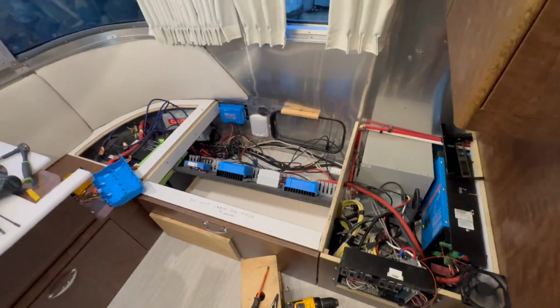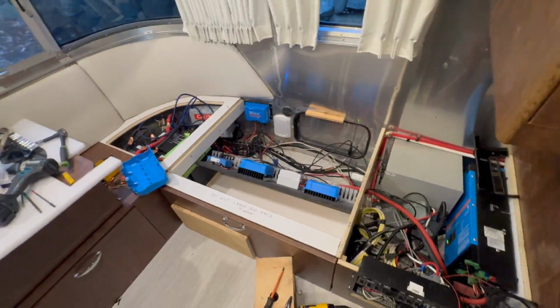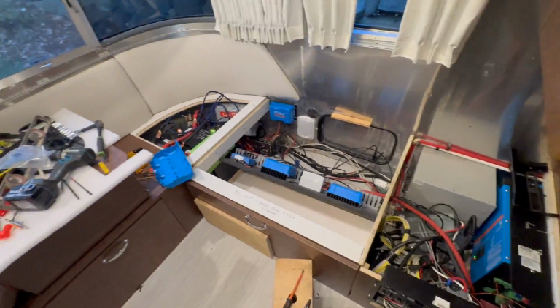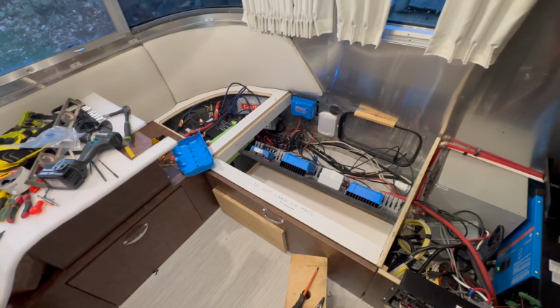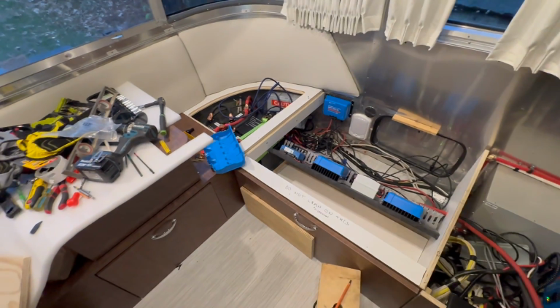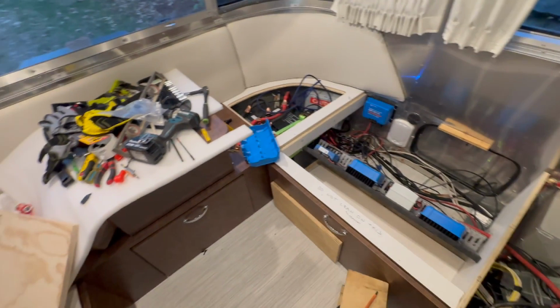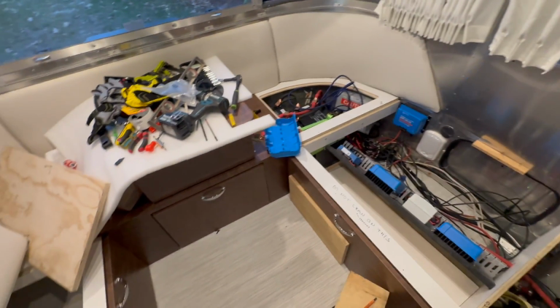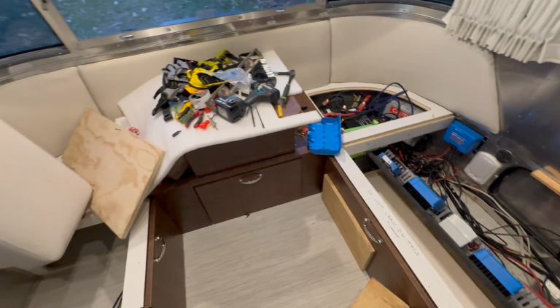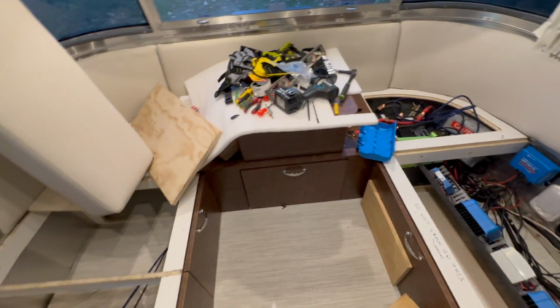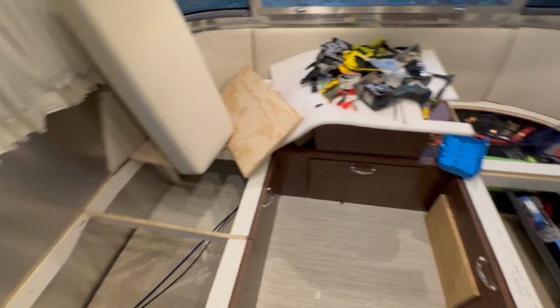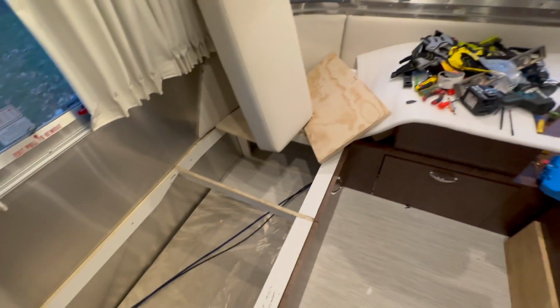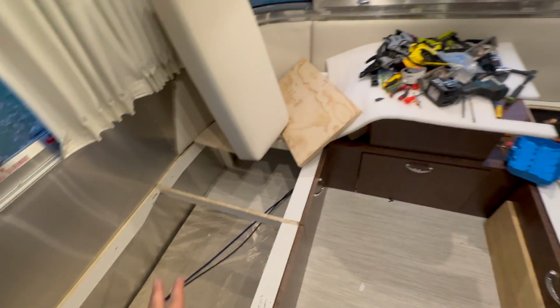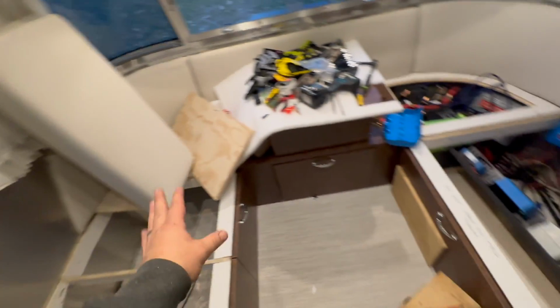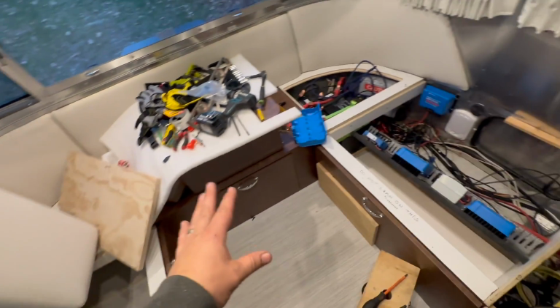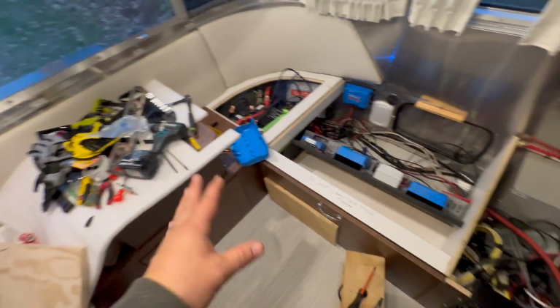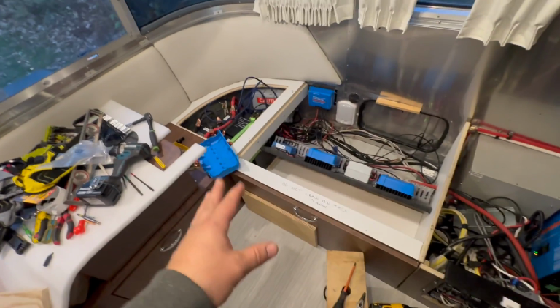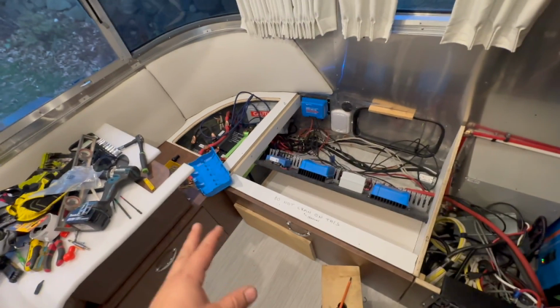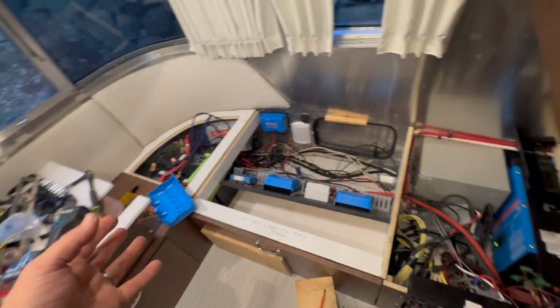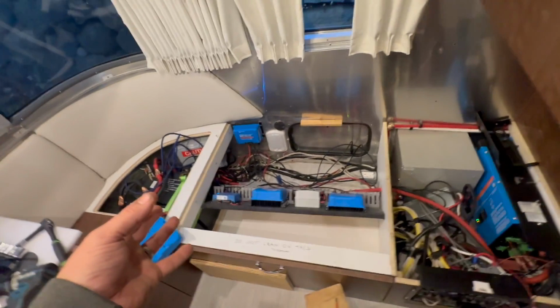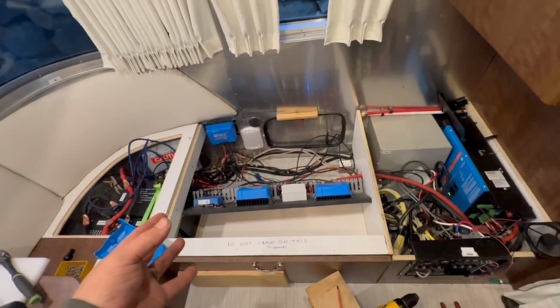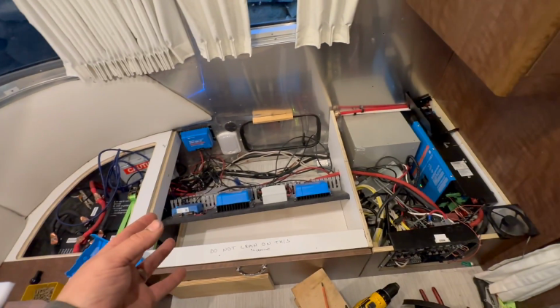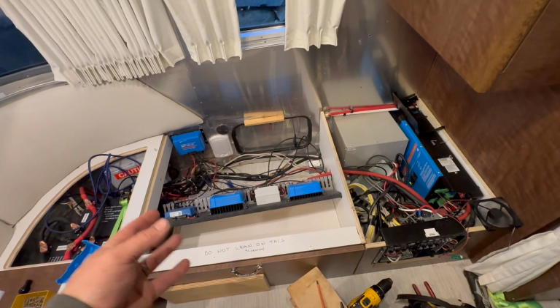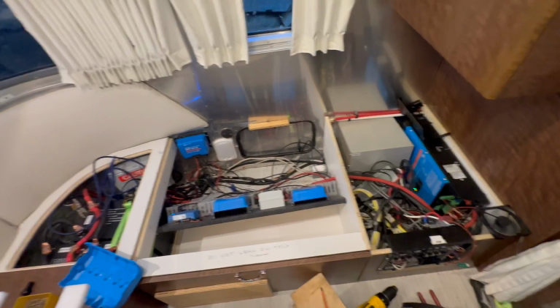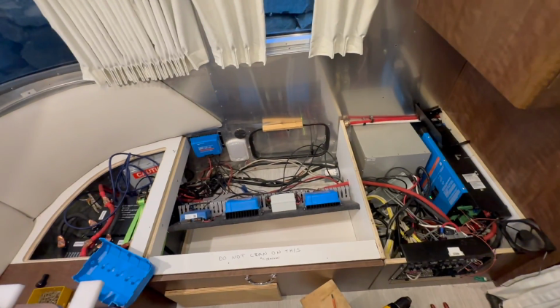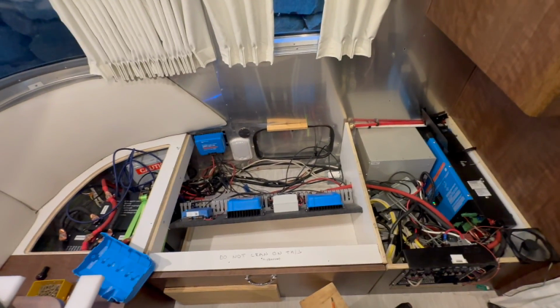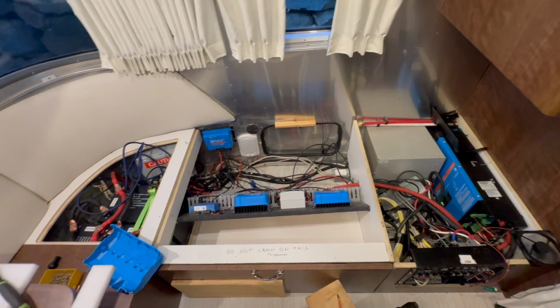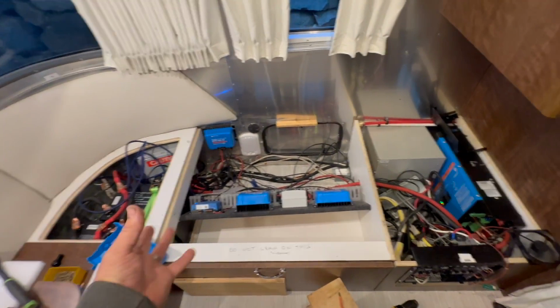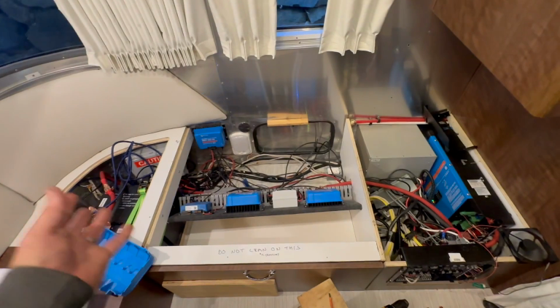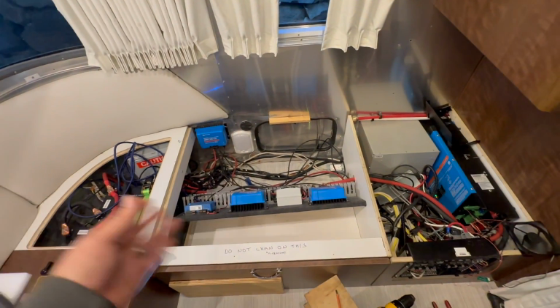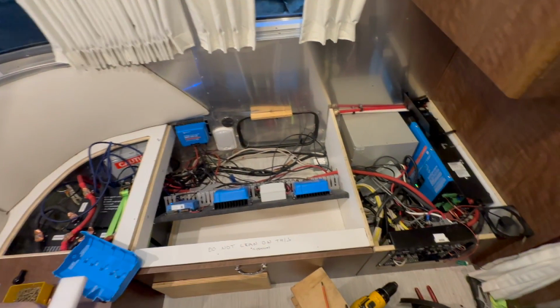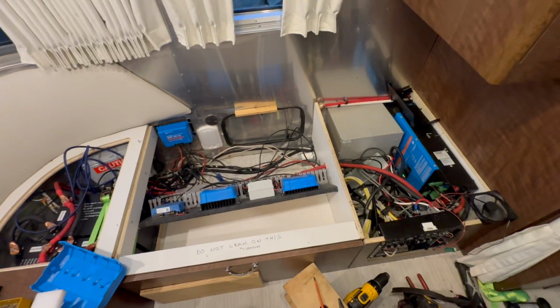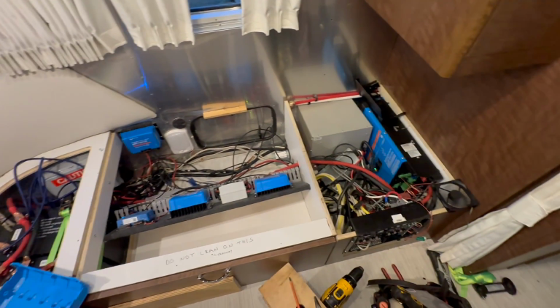Here we are in this Airstream, and what's interesting about this one is it's actually been remodeled from a queen bed to a double, so know that that's possible. There's someone in the local Minneapolis area that did the work on this, and now we're doing the electrical system.